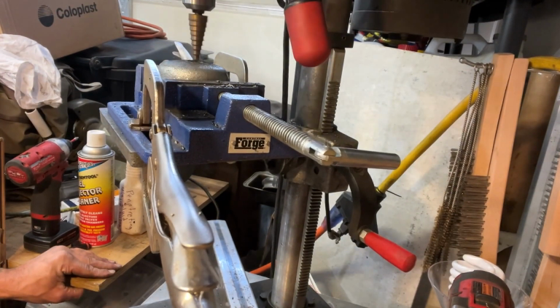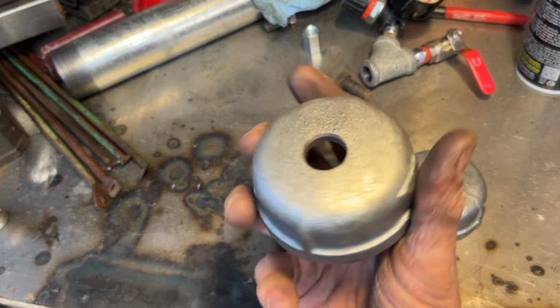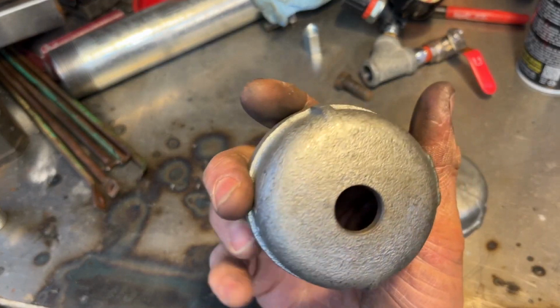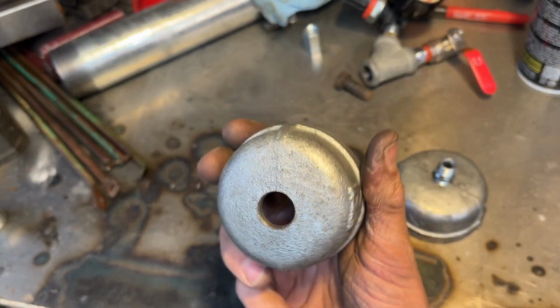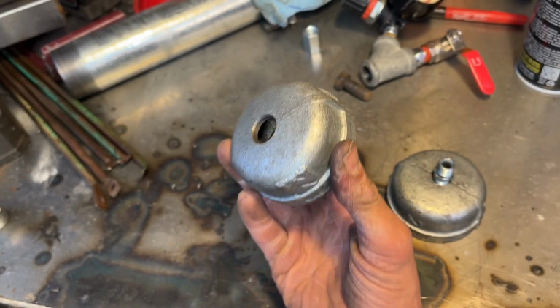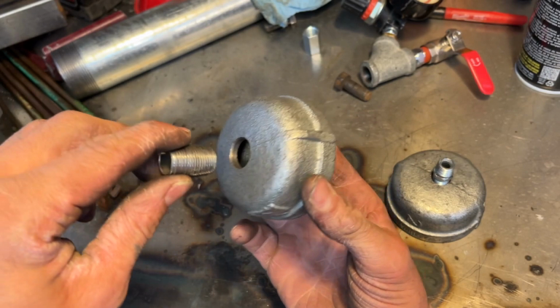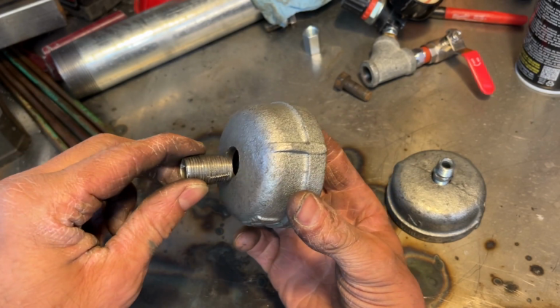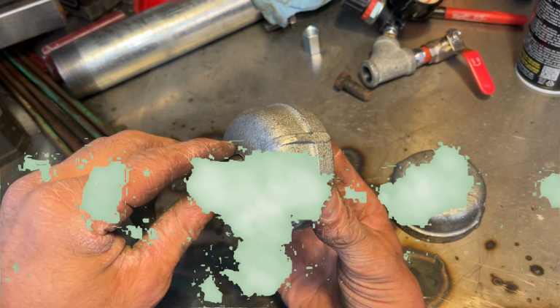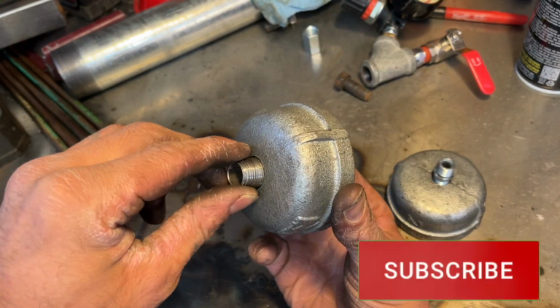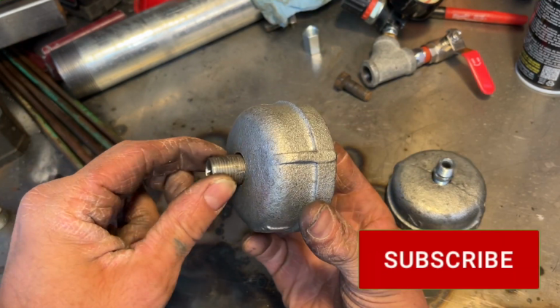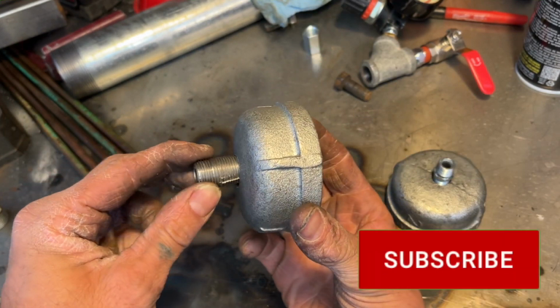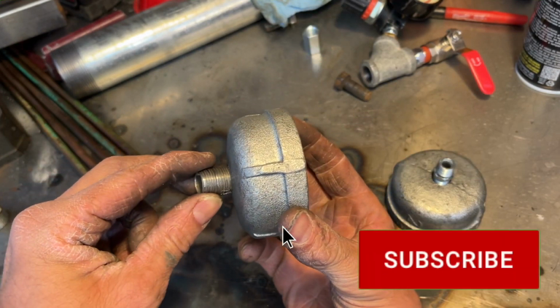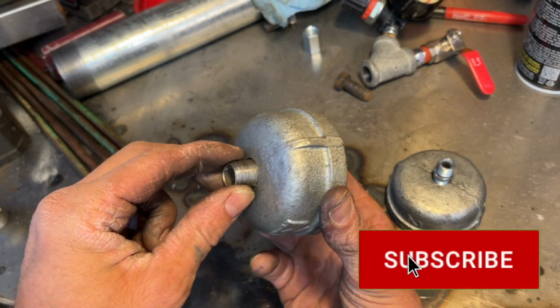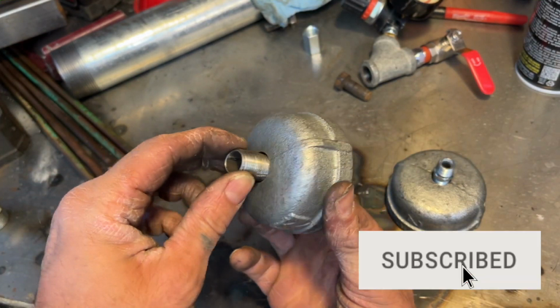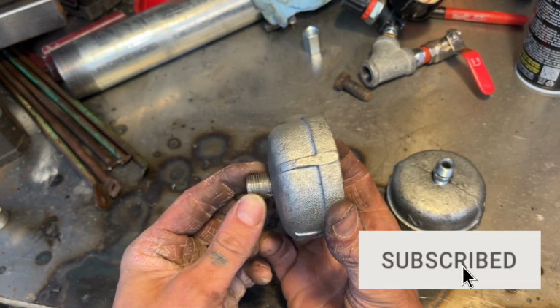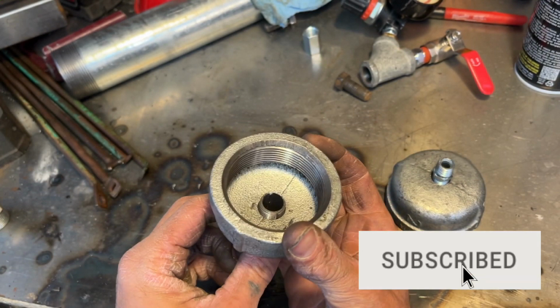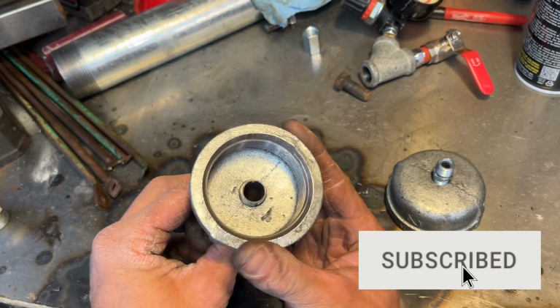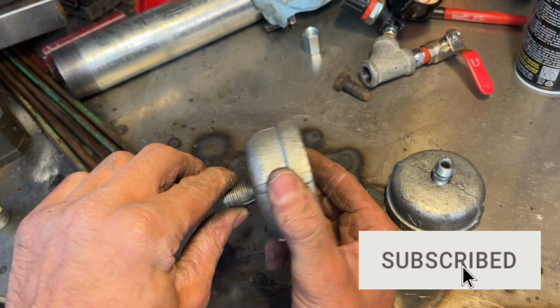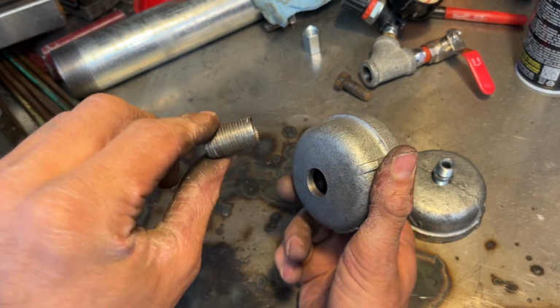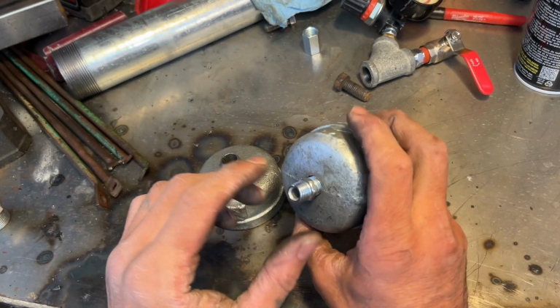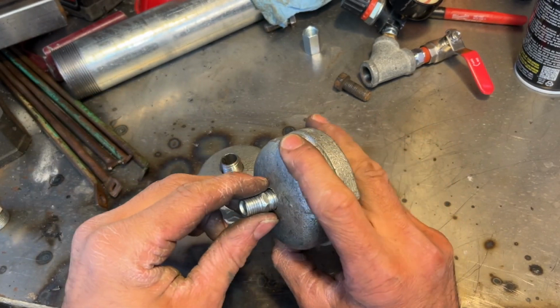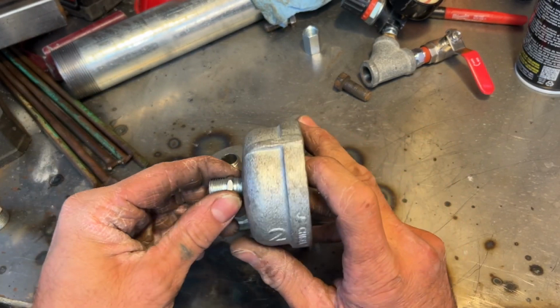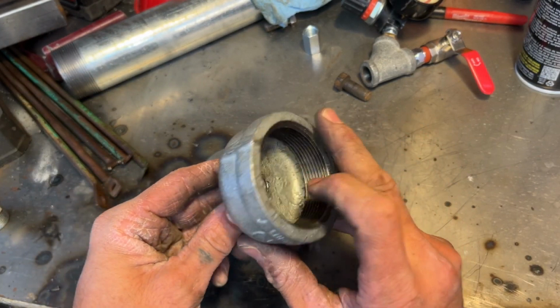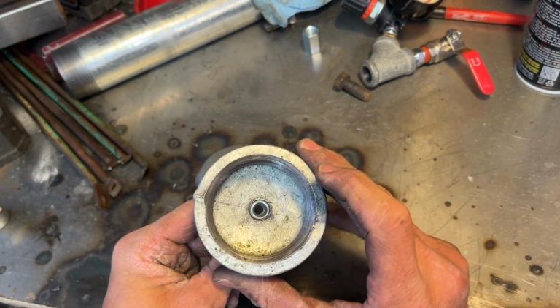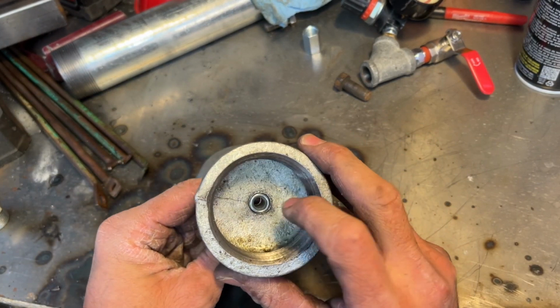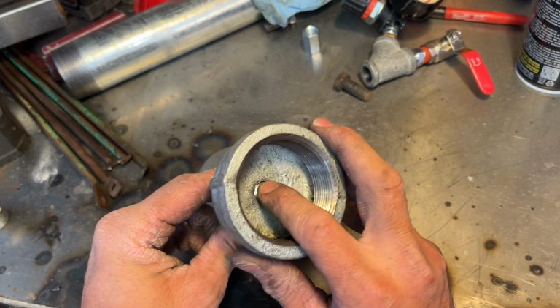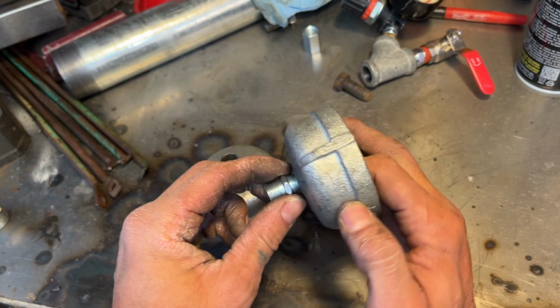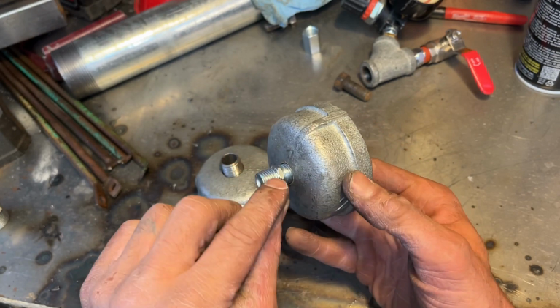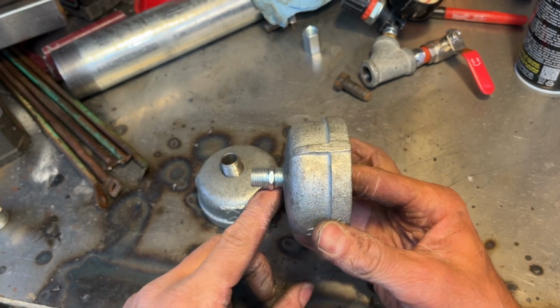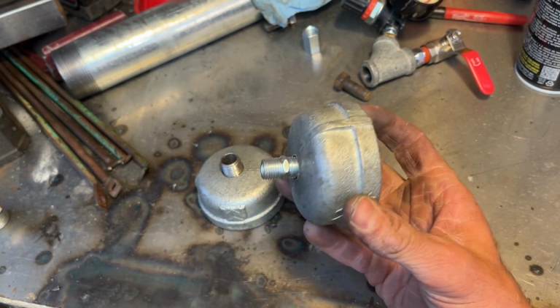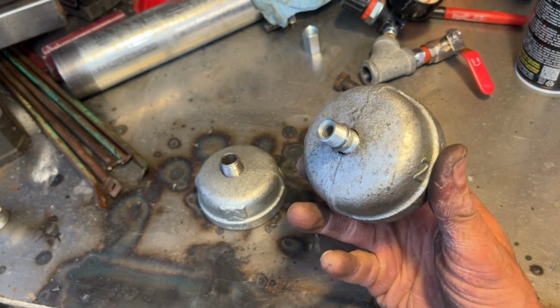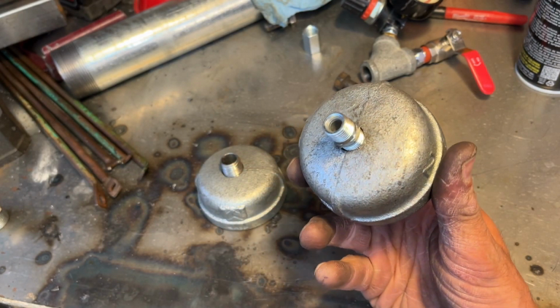I got these drilled out. This one was about 11/16 to 5/8 - sorted in the middle to get that 3/8 close. And then this one for the quarter inch NPT, I drilled it out just slightly bigger than half inch.